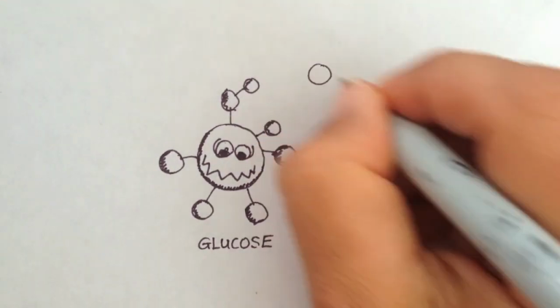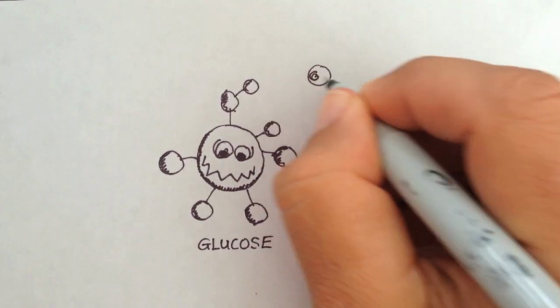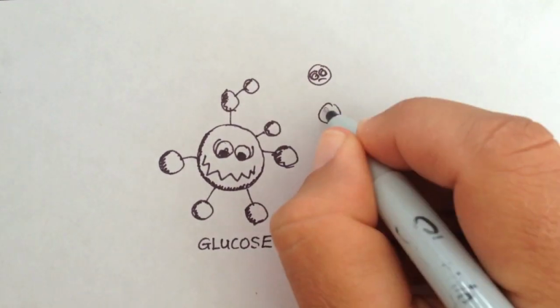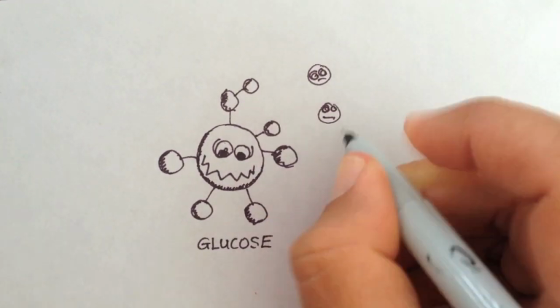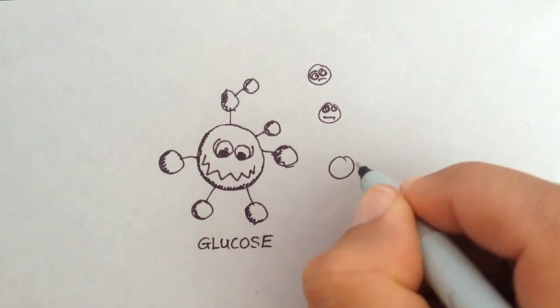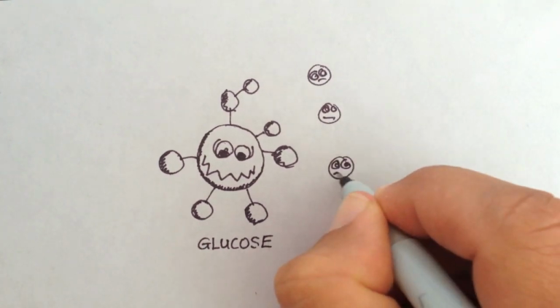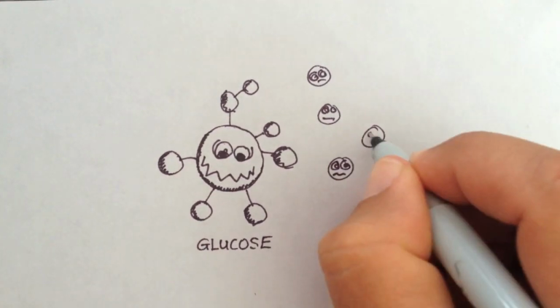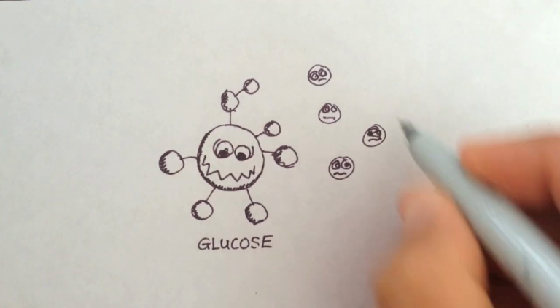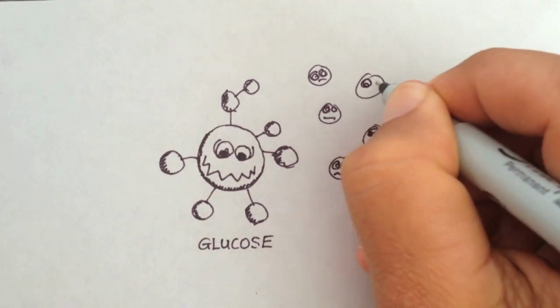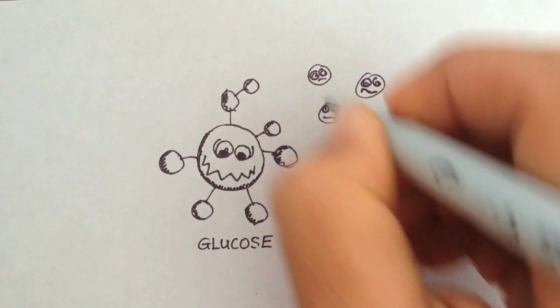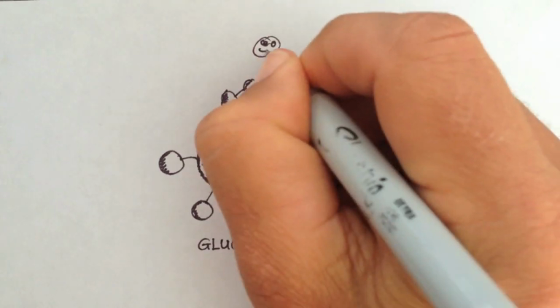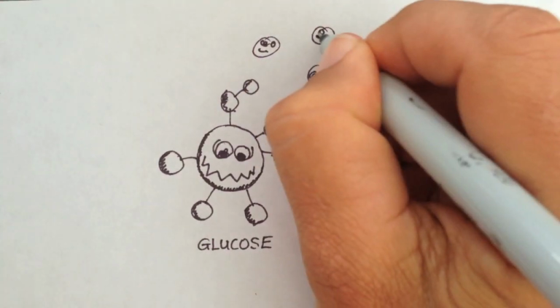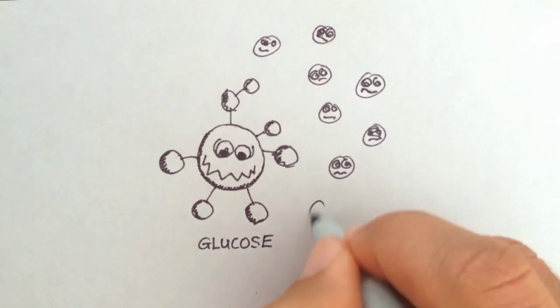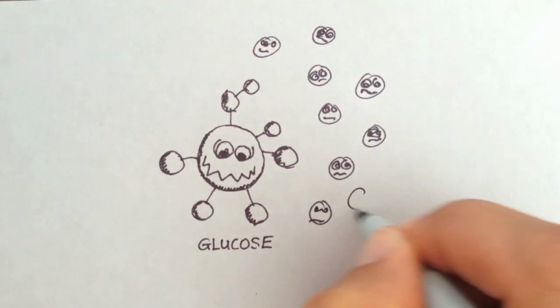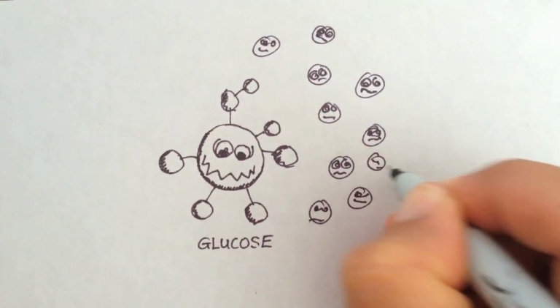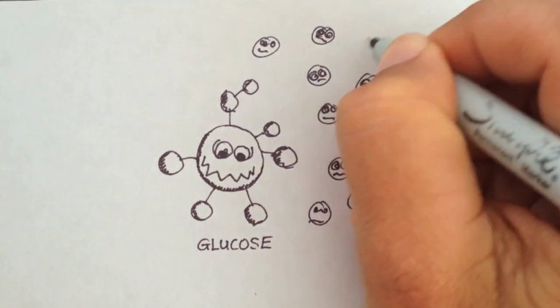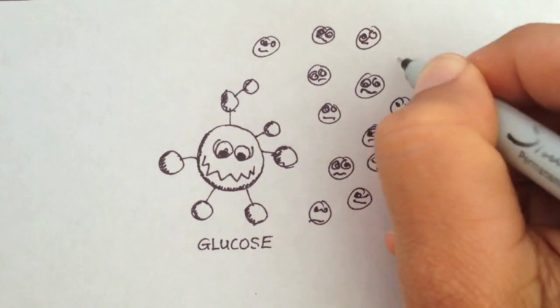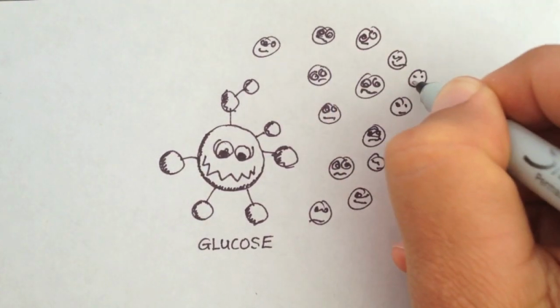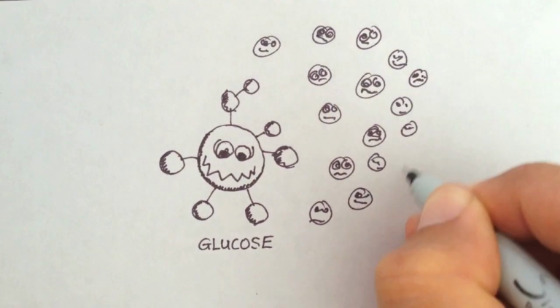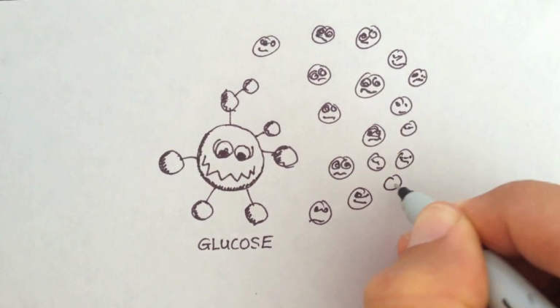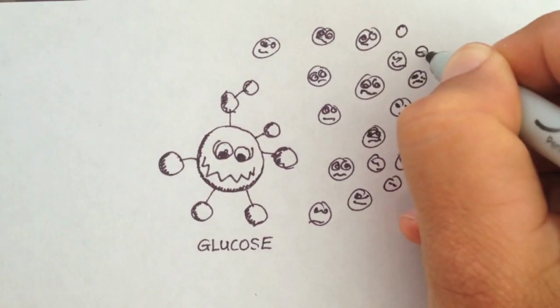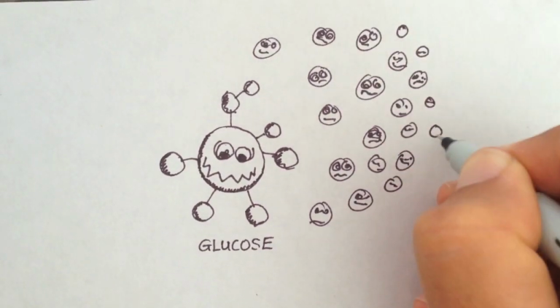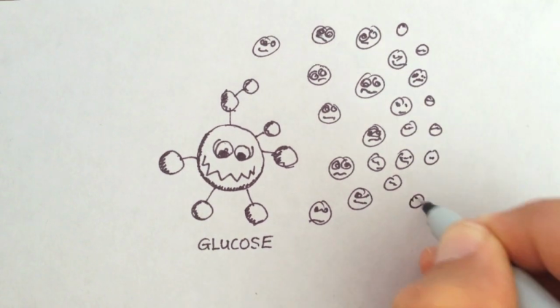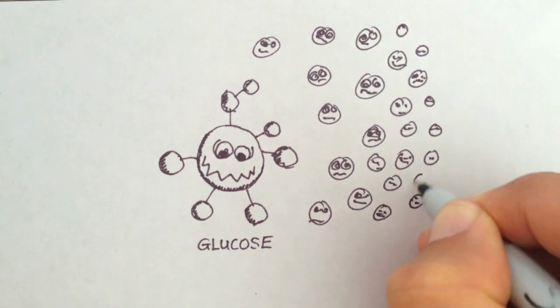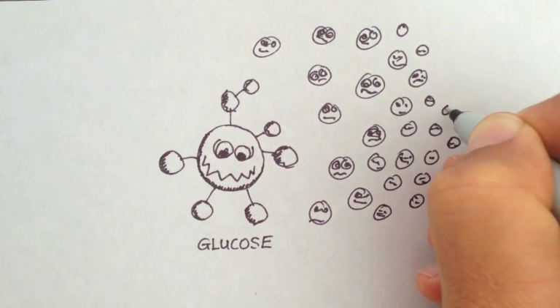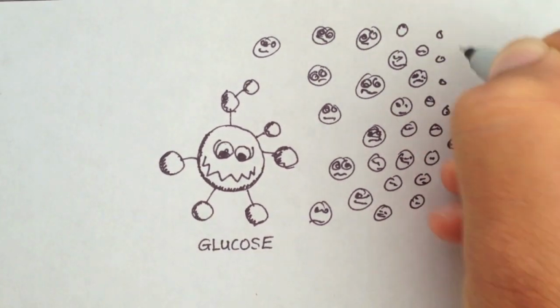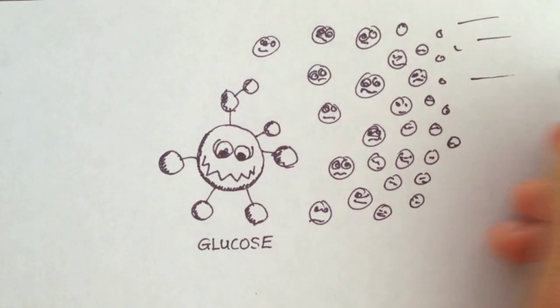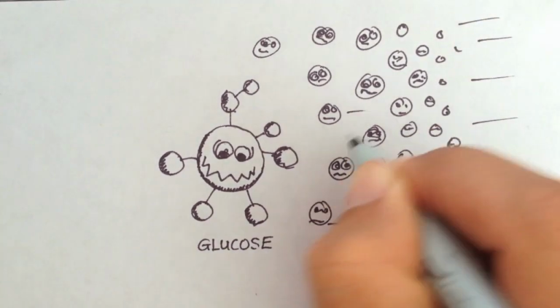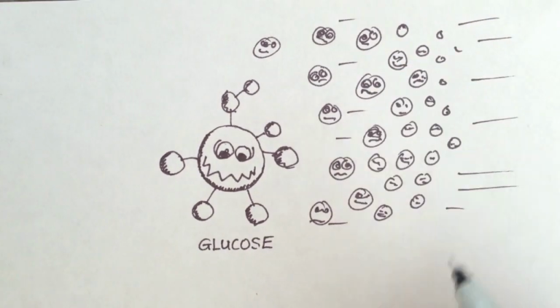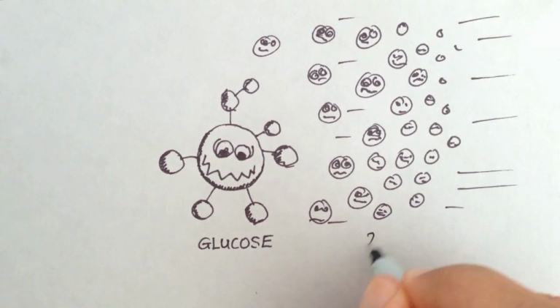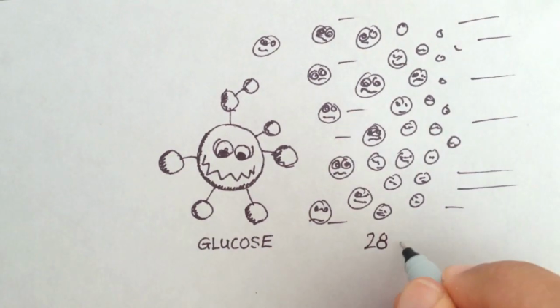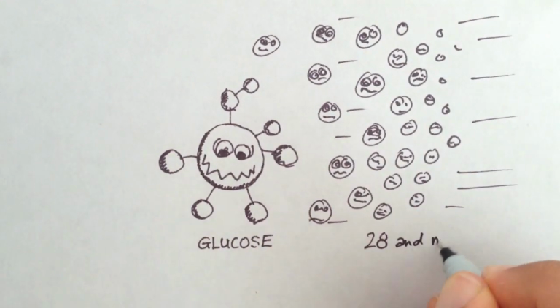Did you know? It takes at least 28 molecules of magnesium to metabolize a single molecule of sugar.